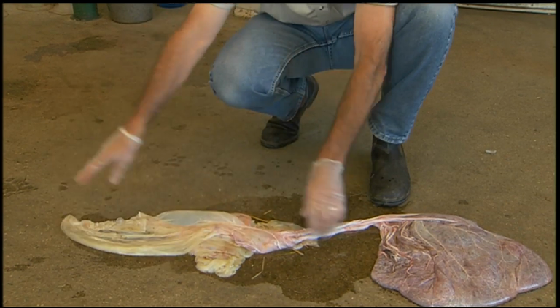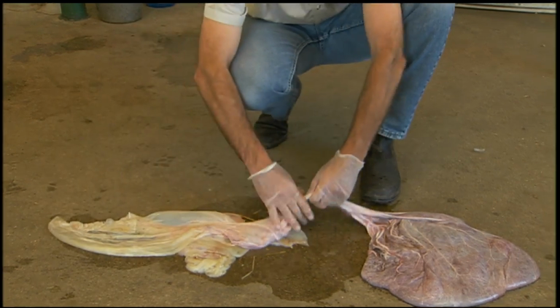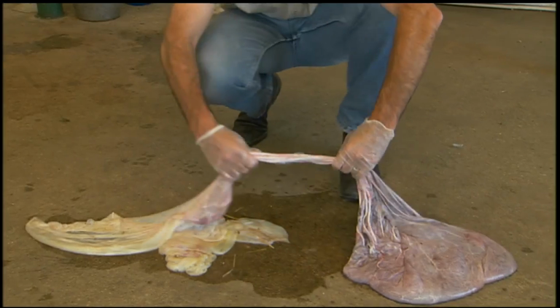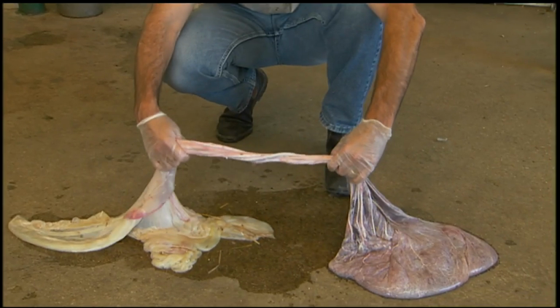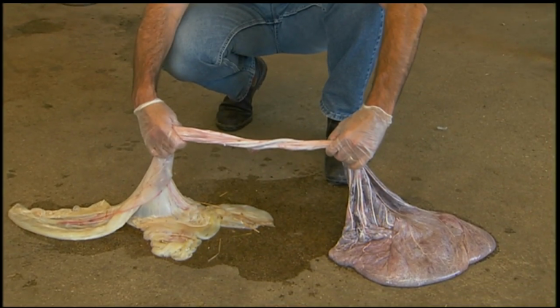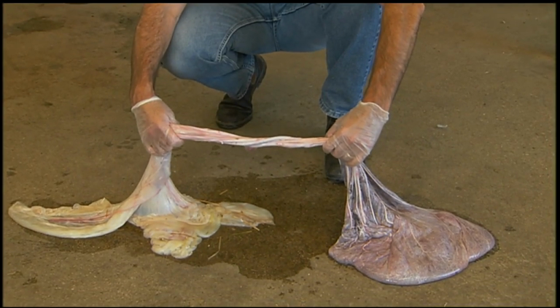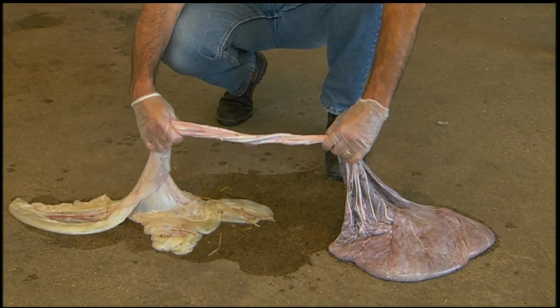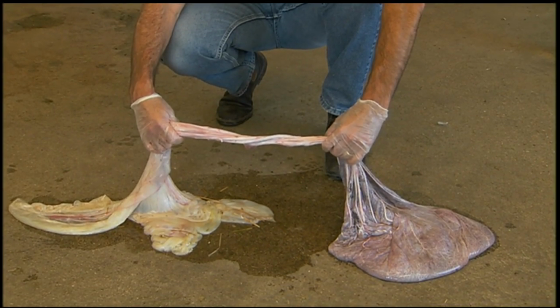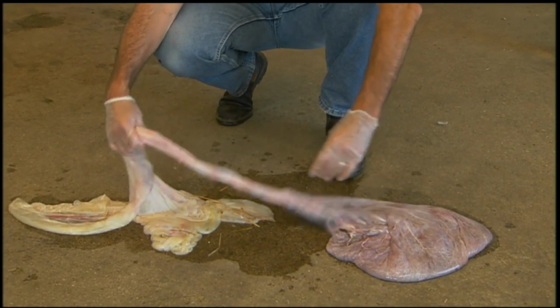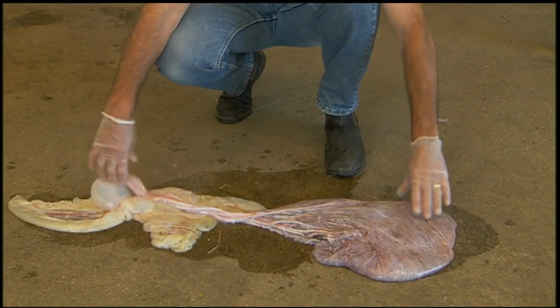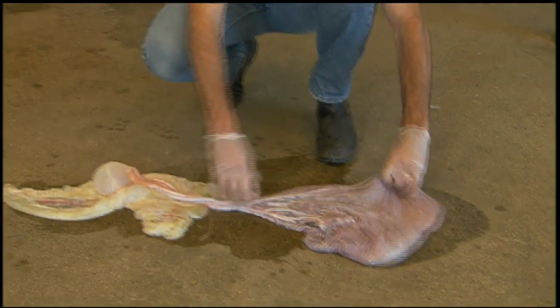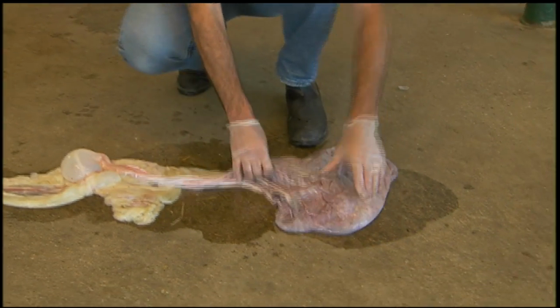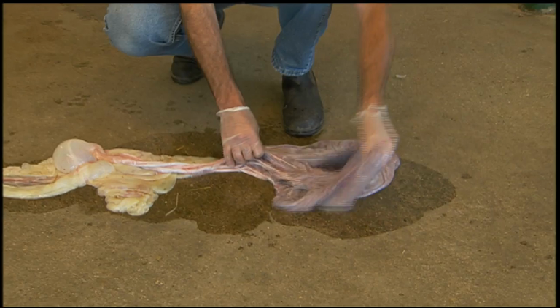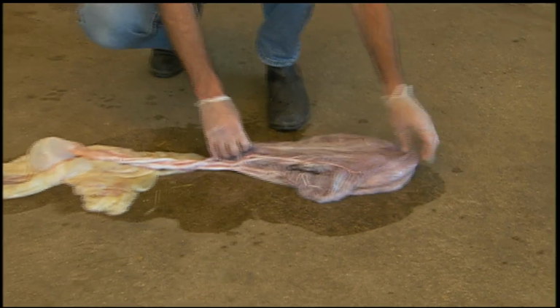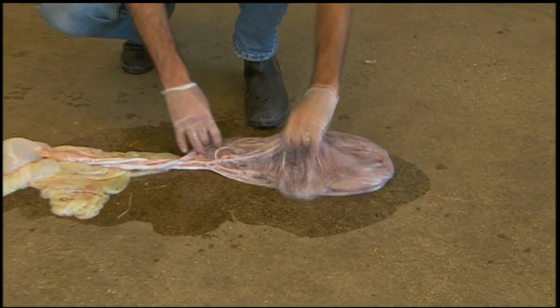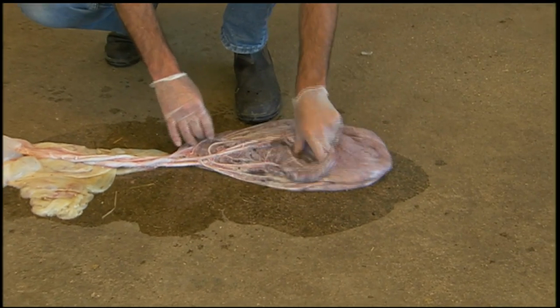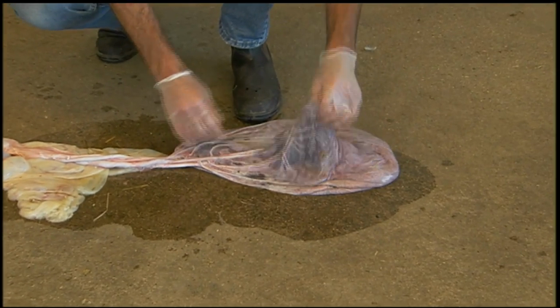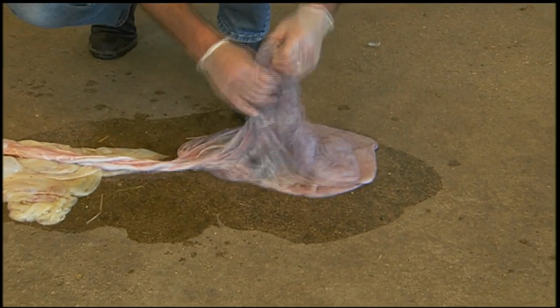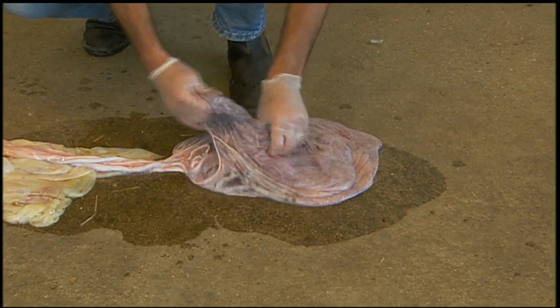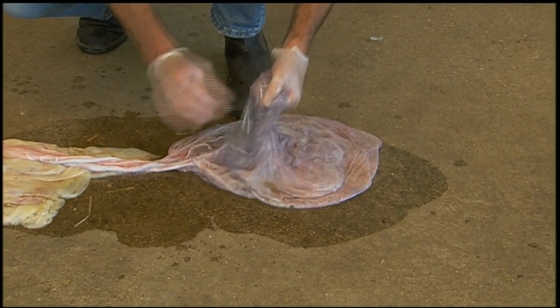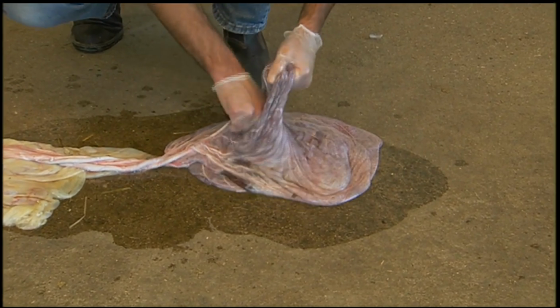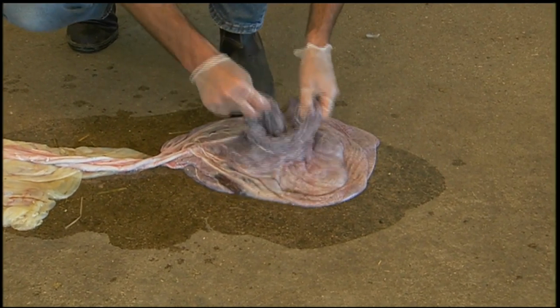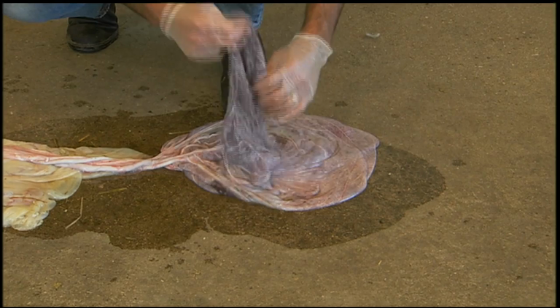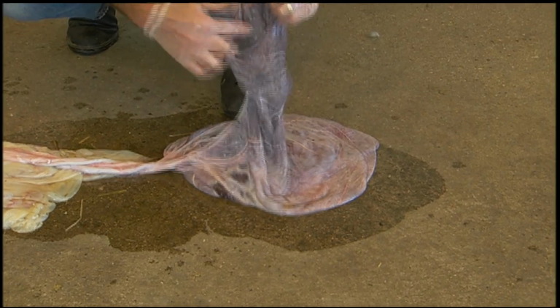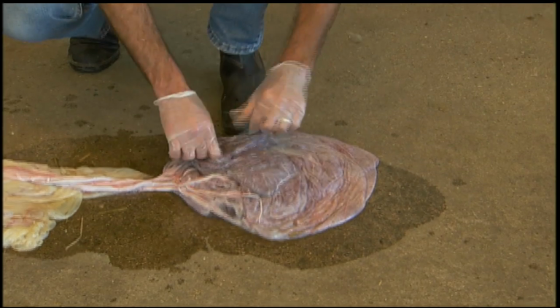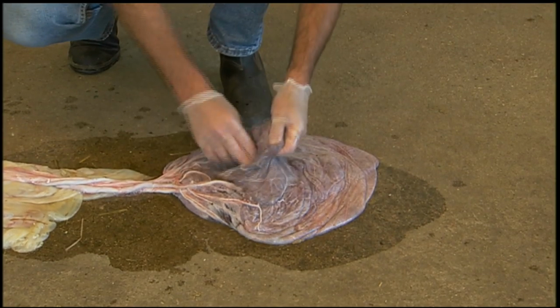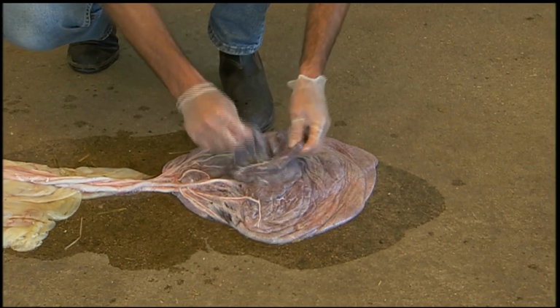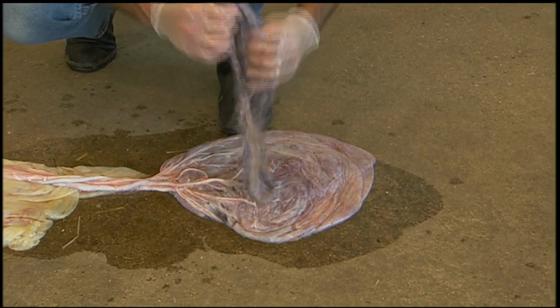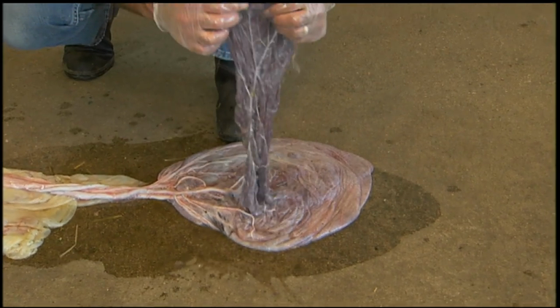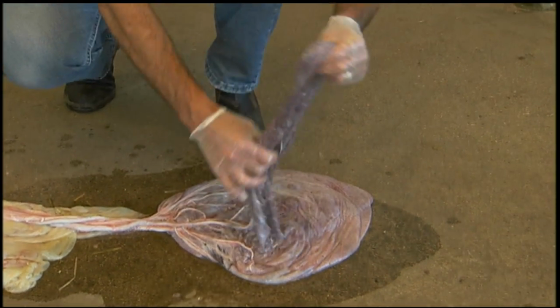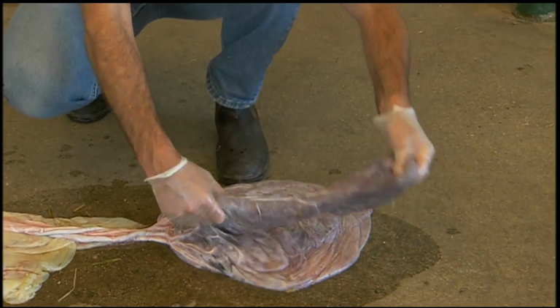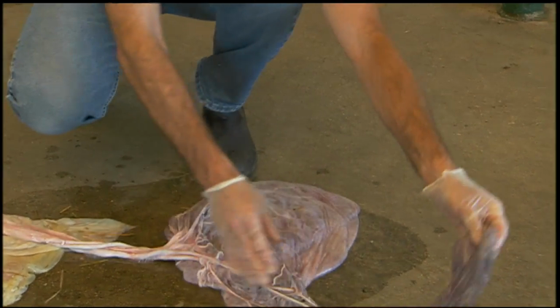The next part of the placenta would be the umbilical cord. The last part is the chorioallantois. This is inside out, the way that many of them are passed. We're going to spread this out and look at the various placental horns.